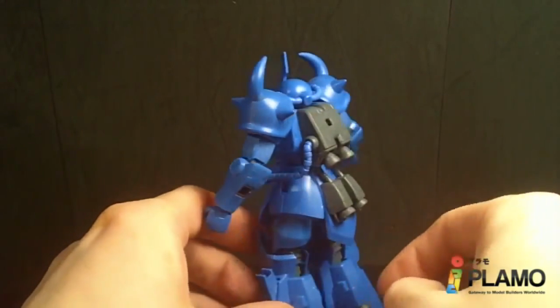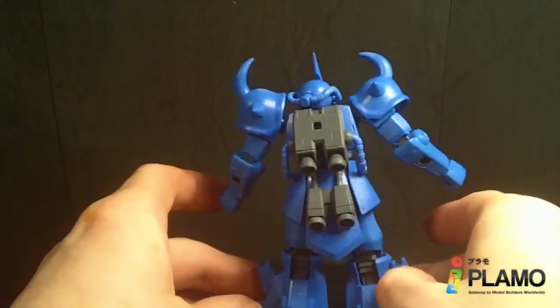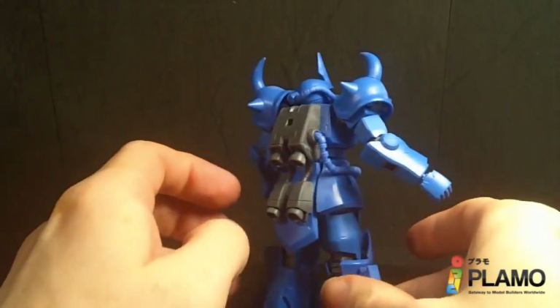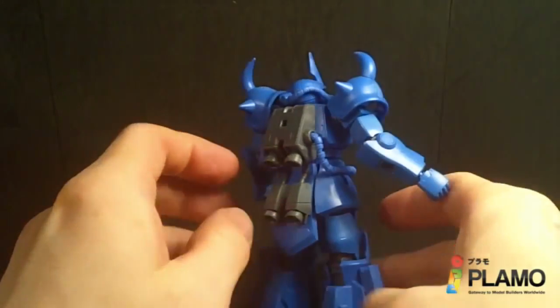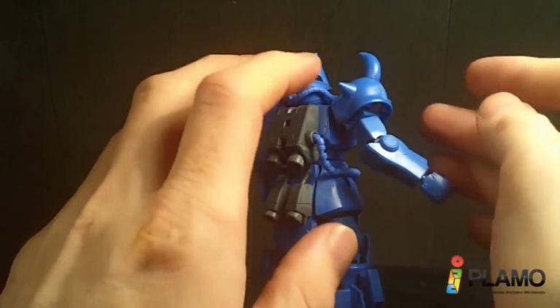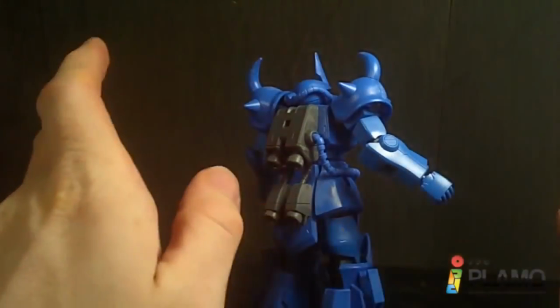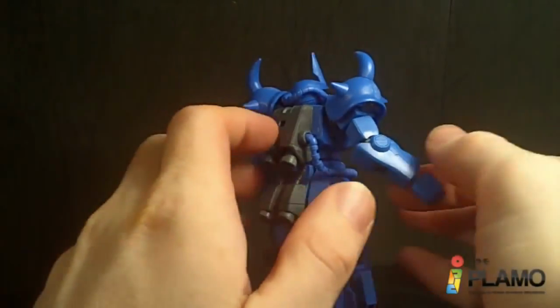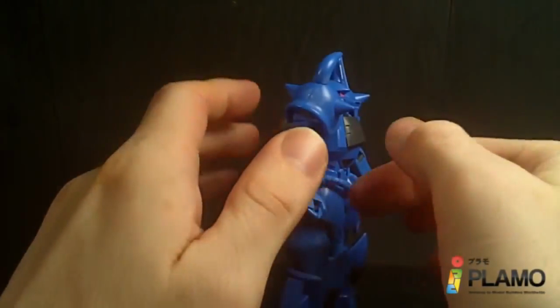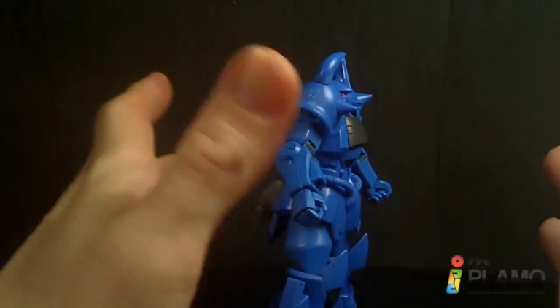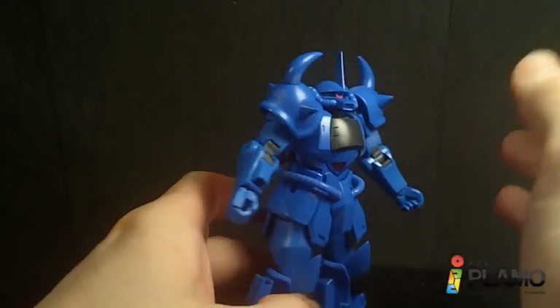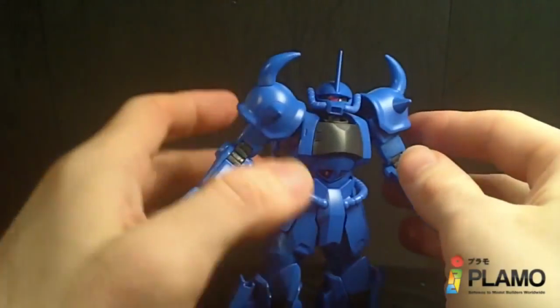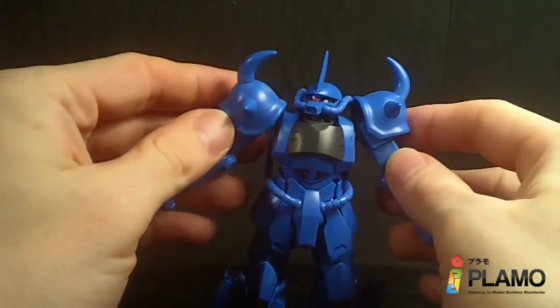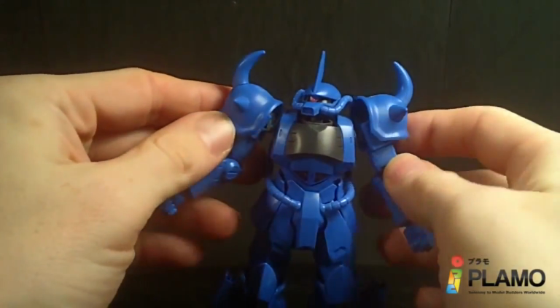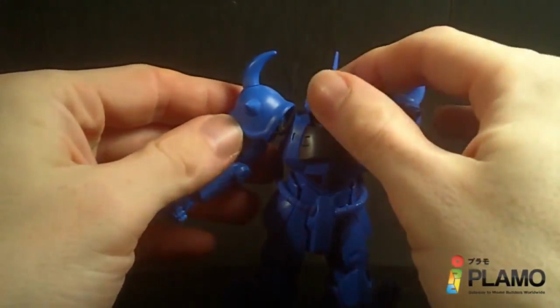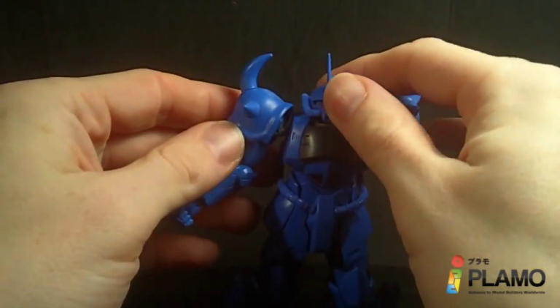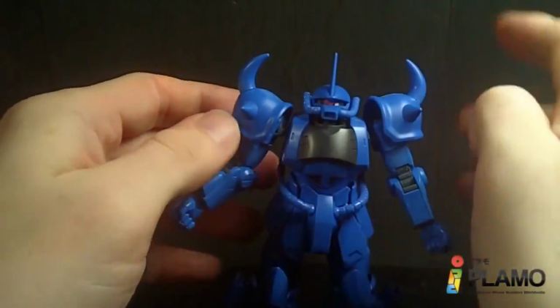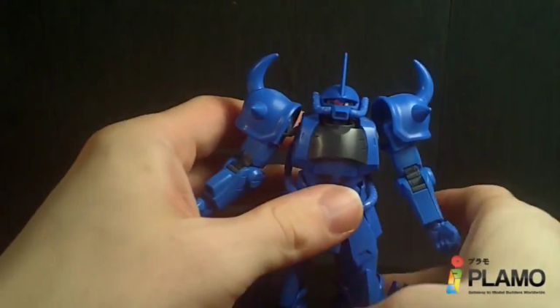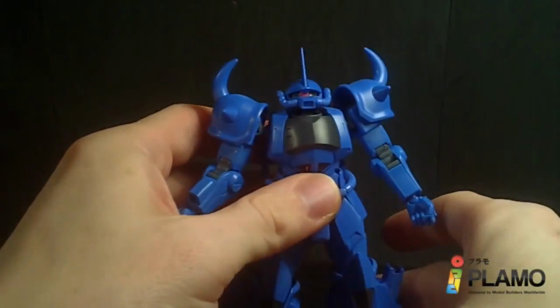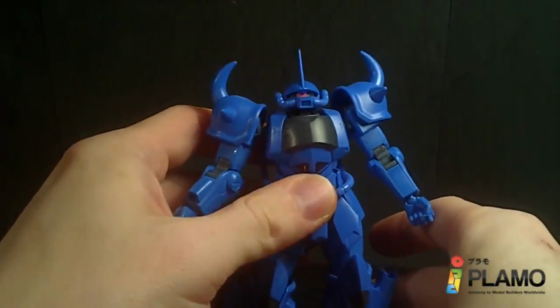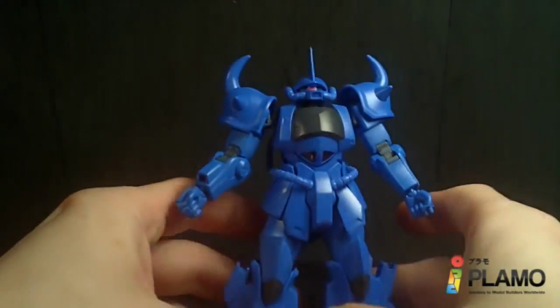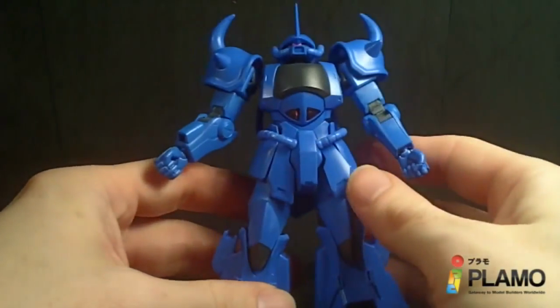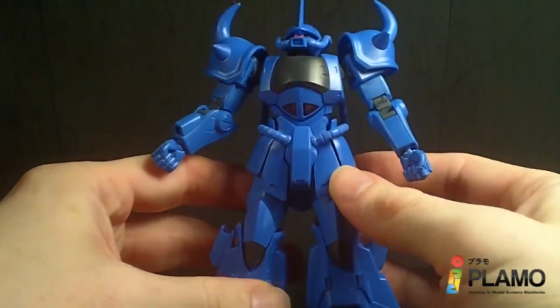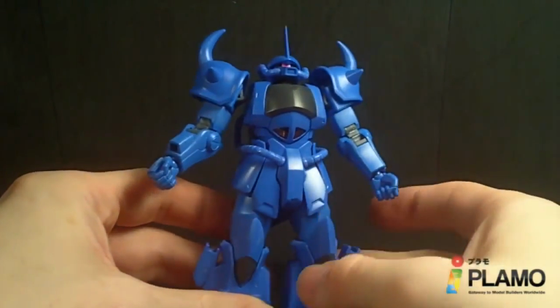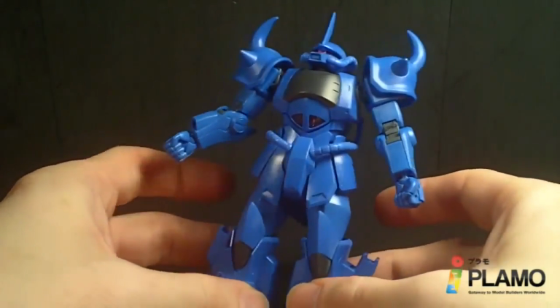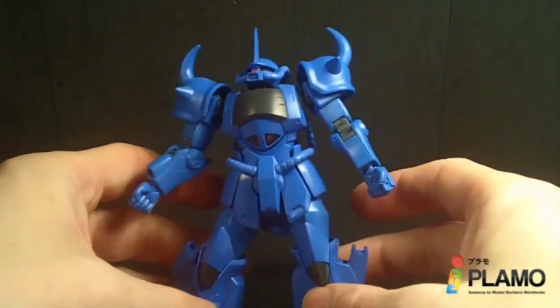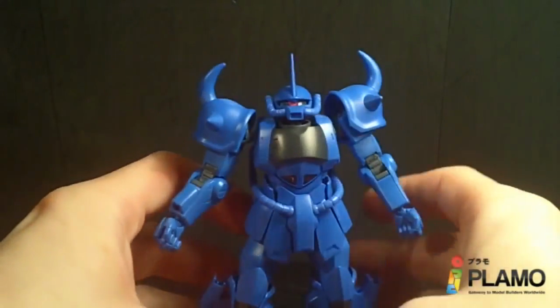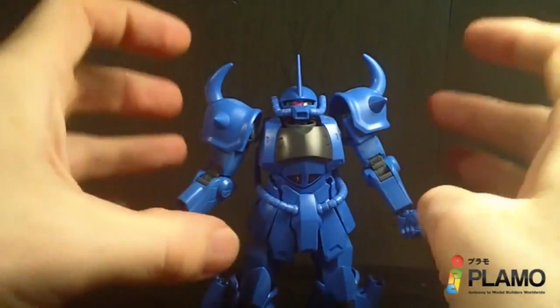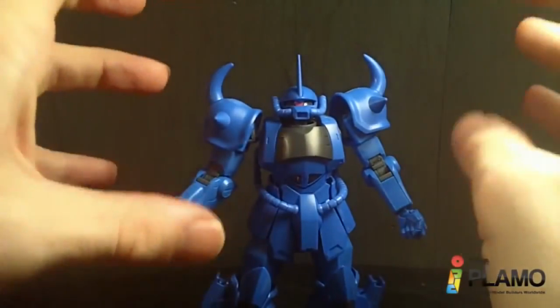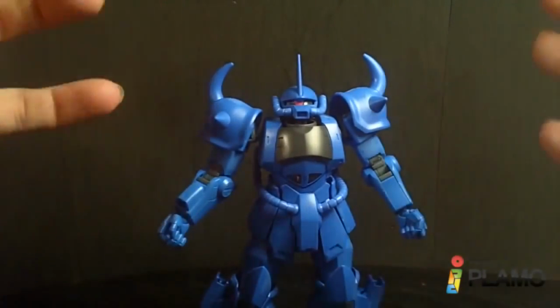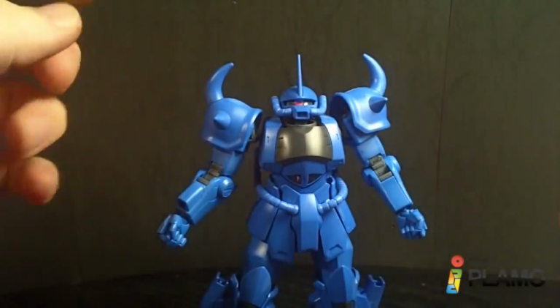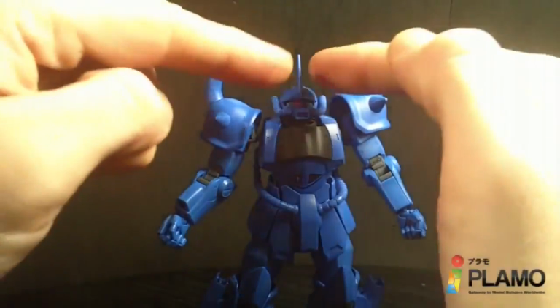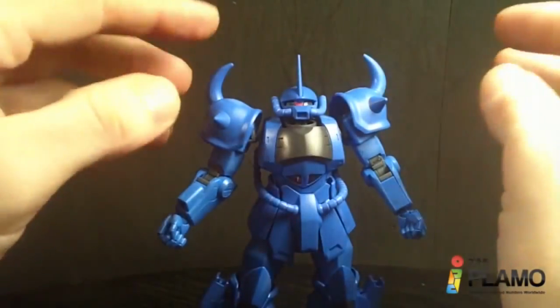Hello everybody, this is another Prime 92 custom video, and it's on the 1/144 high grade Gouf R35, which is a very recent model that I've built, but I wanted to do something with it because I really, really do like it.